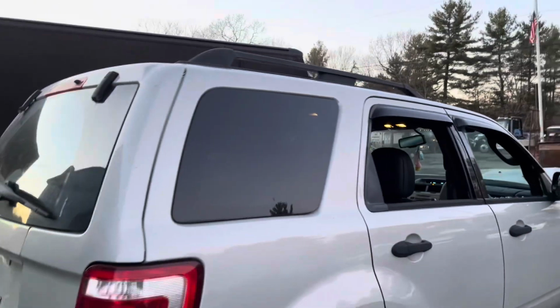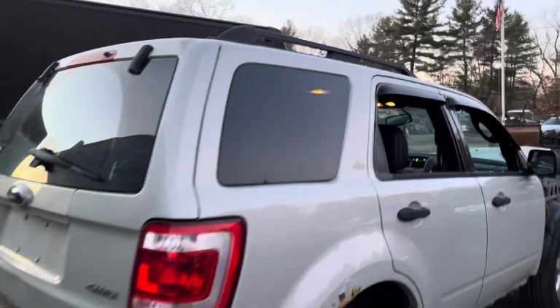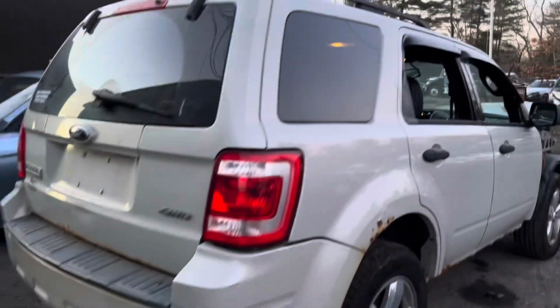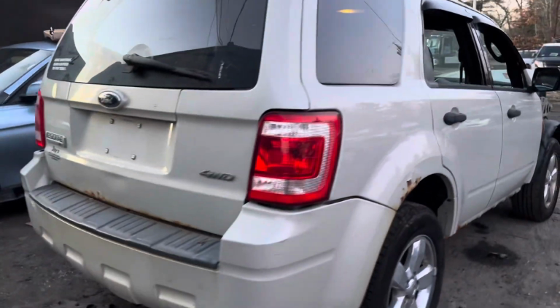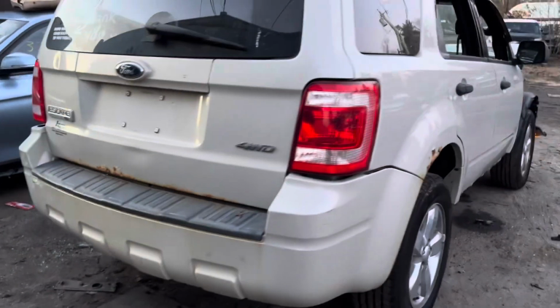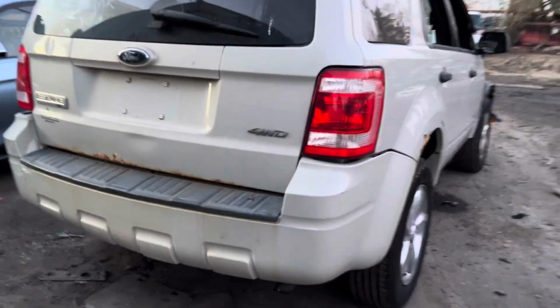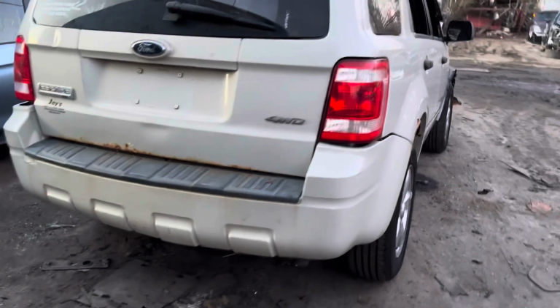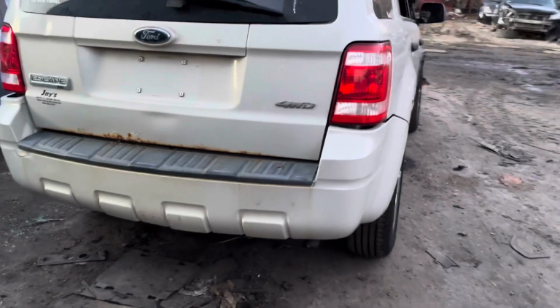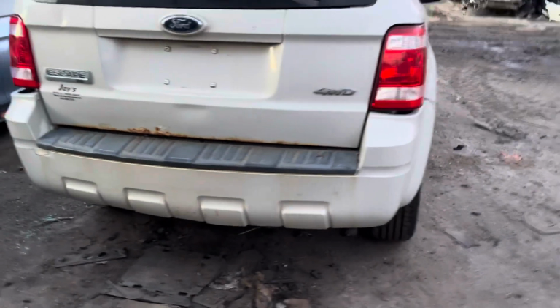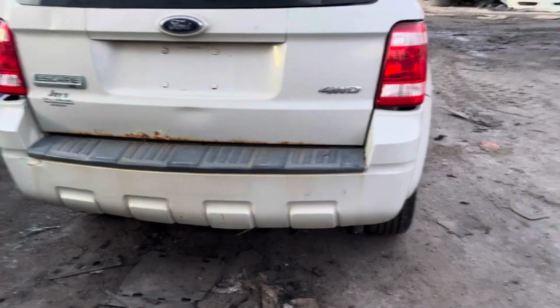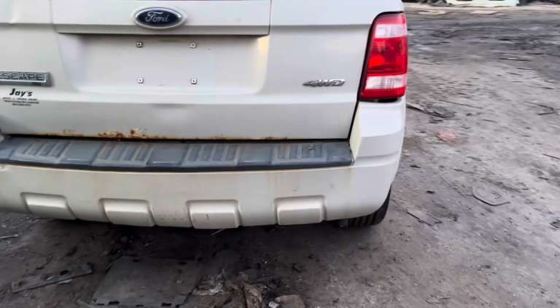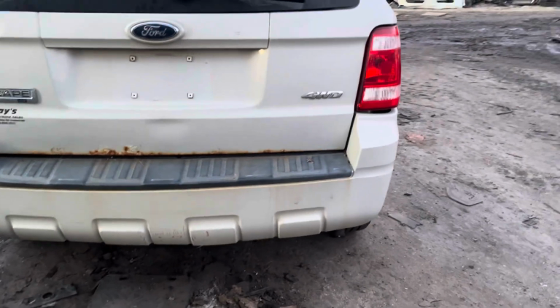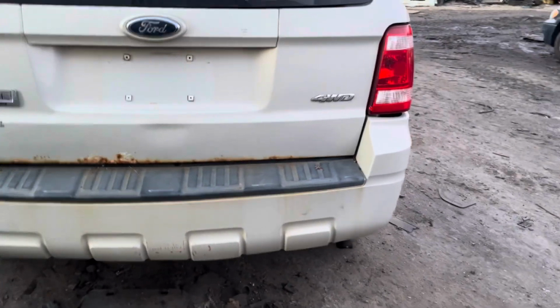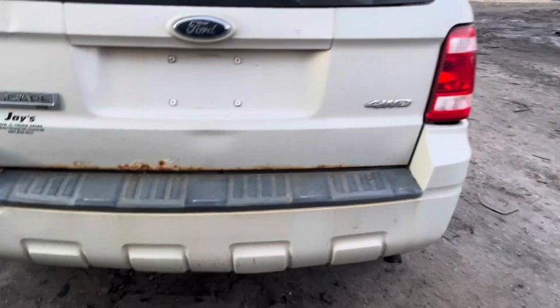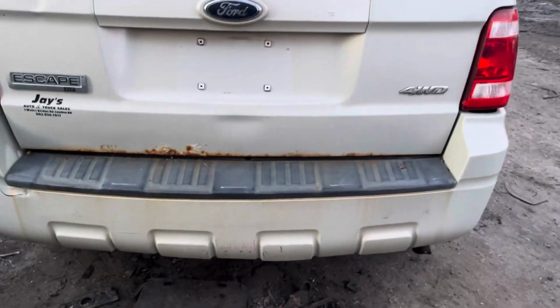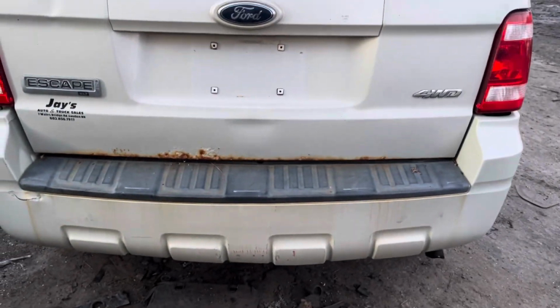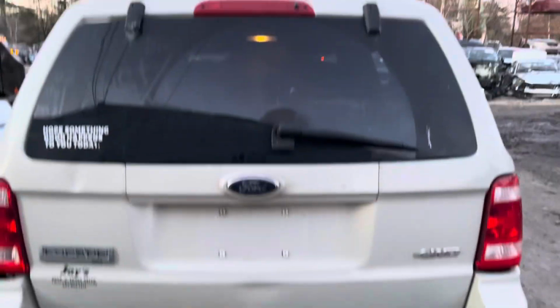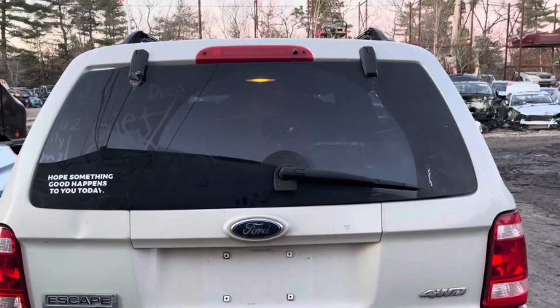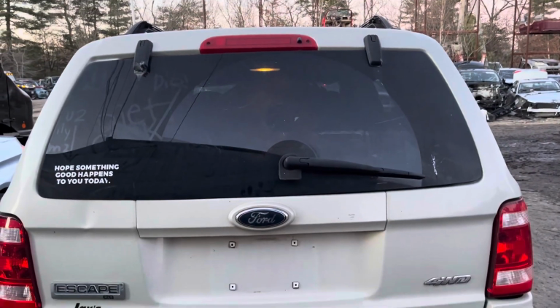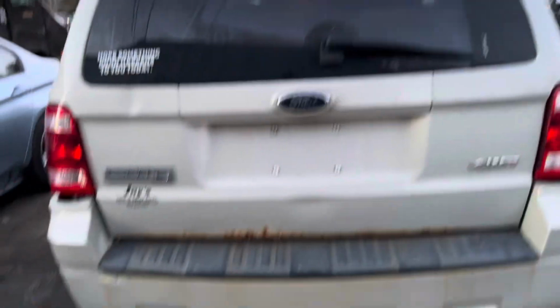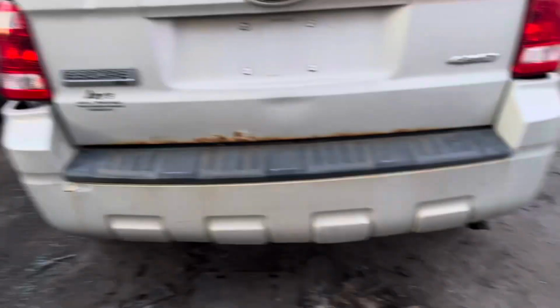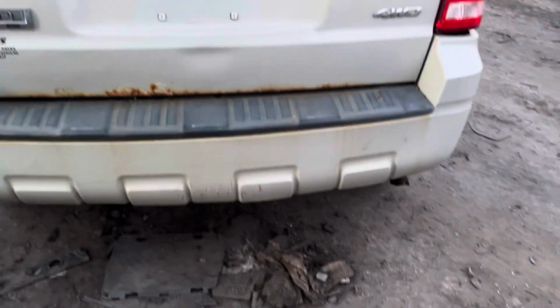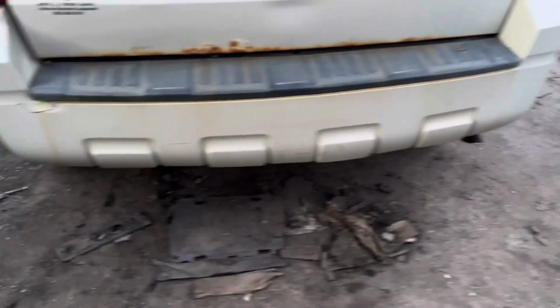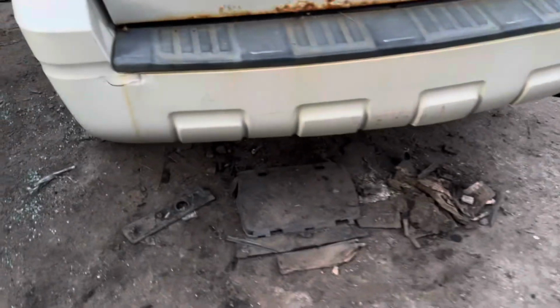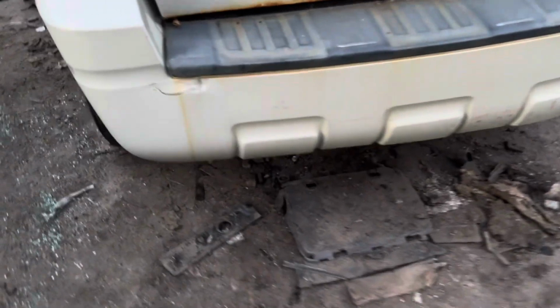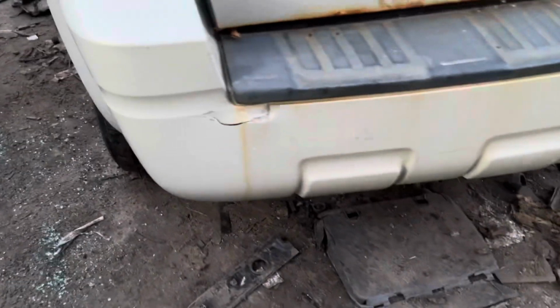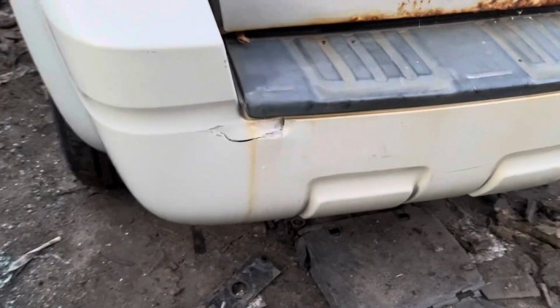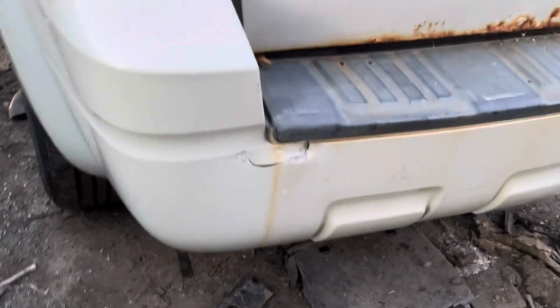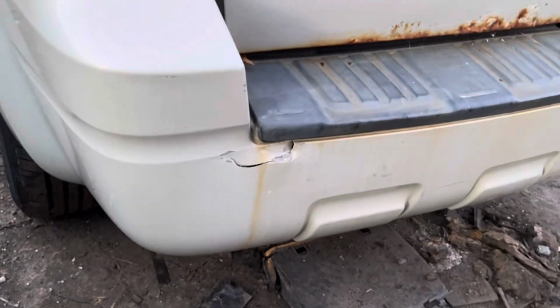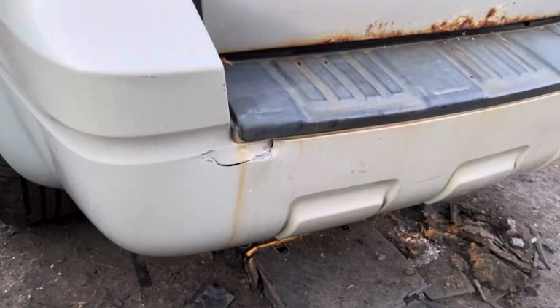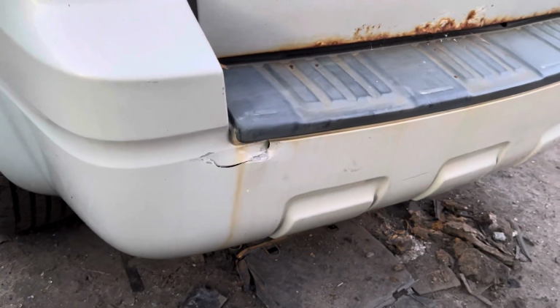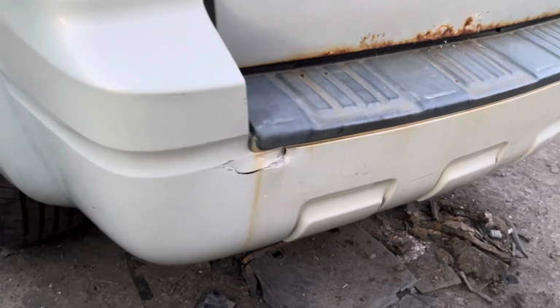Quarter glass is good. Taillights, rear bumper, and lid — taillights are good, lid is junk, it's rotted, but the glass for it is good. Rear bumper could be used if you need one, though it's got a bit of a hole there.